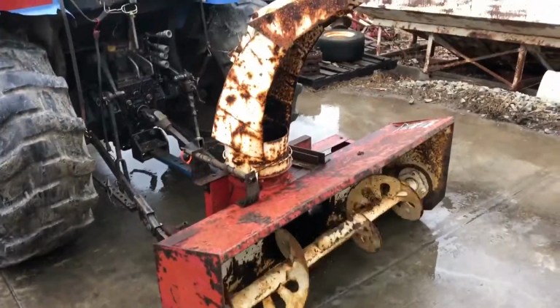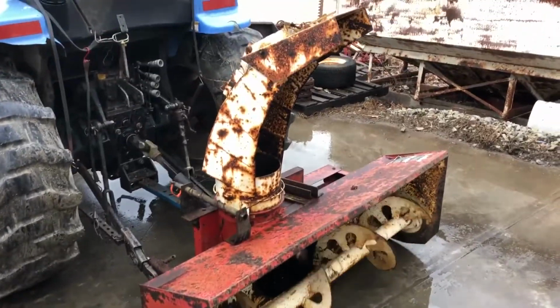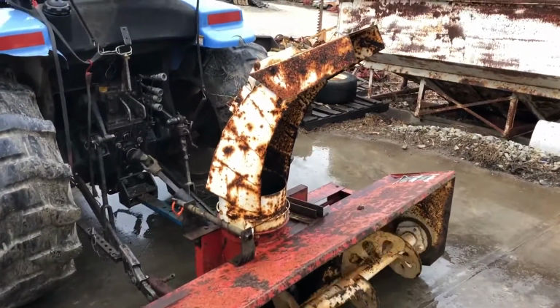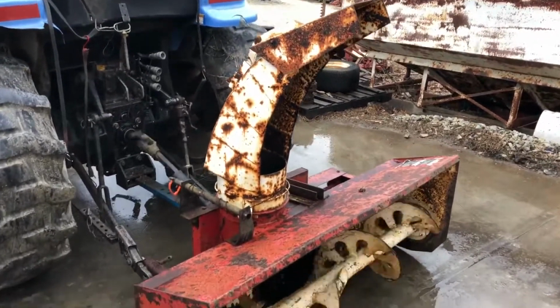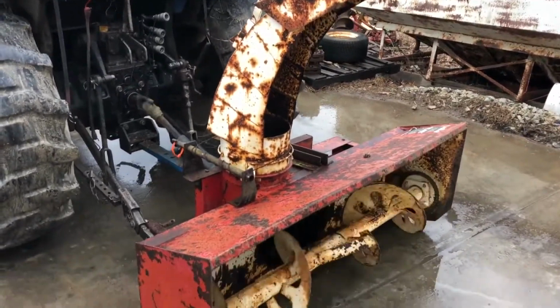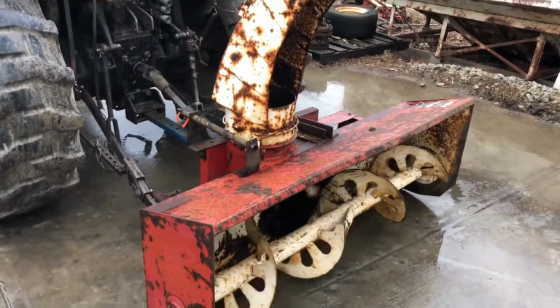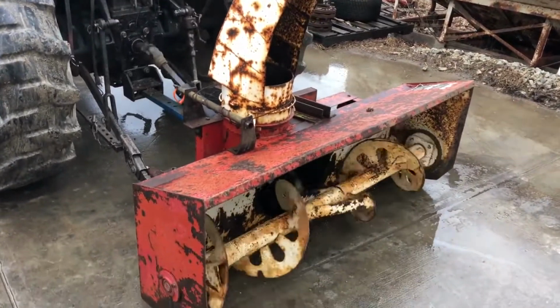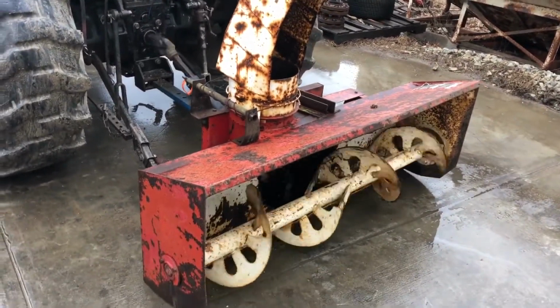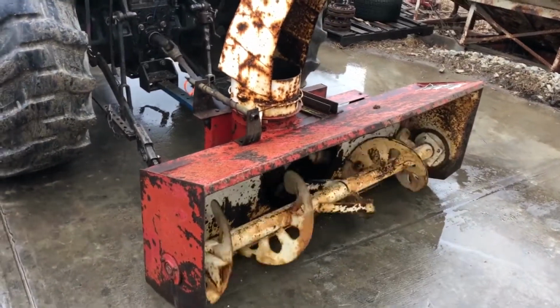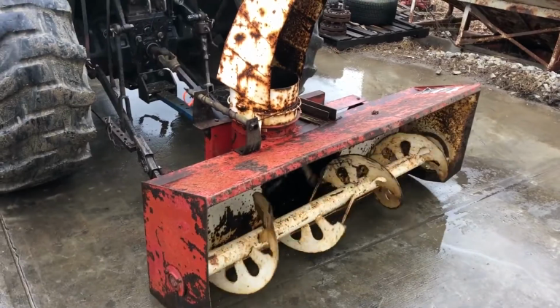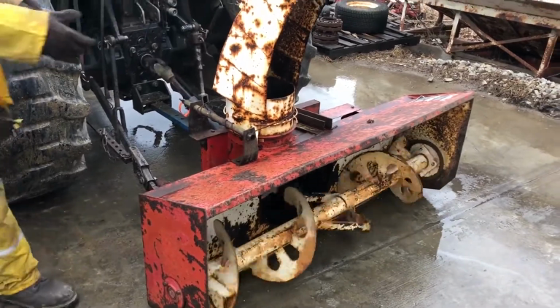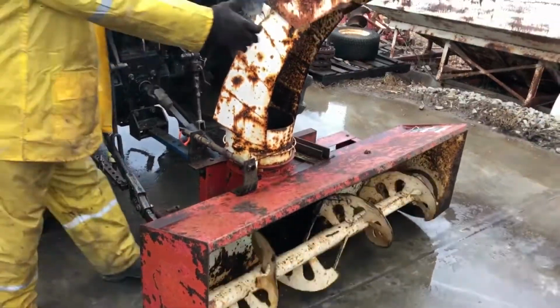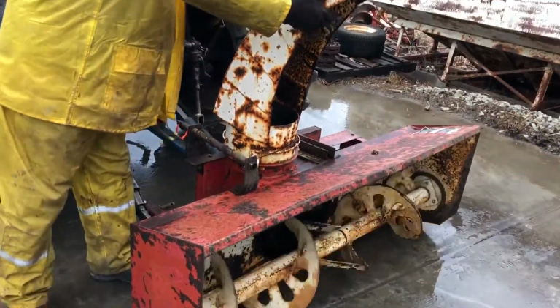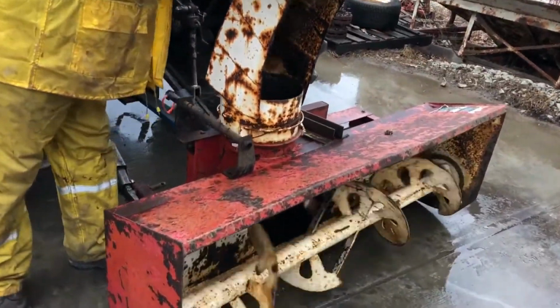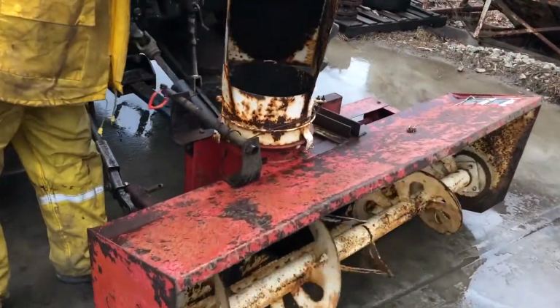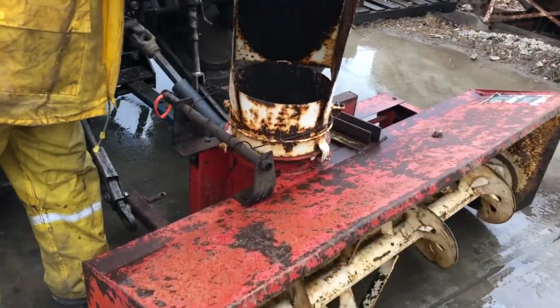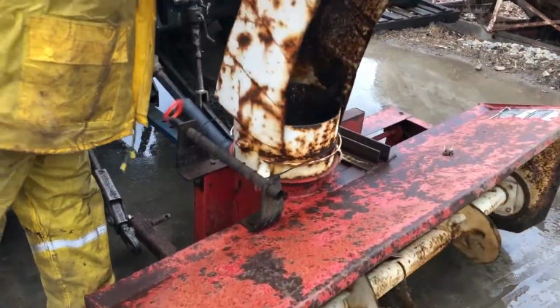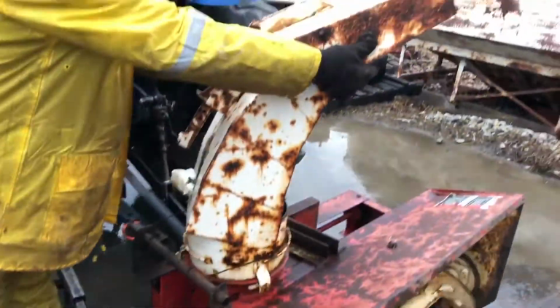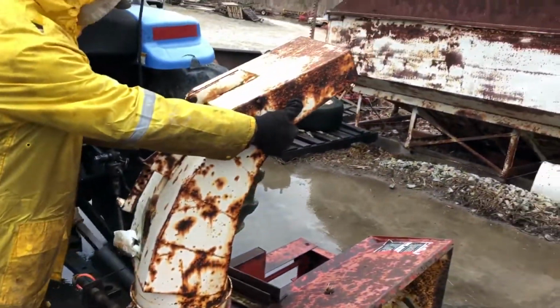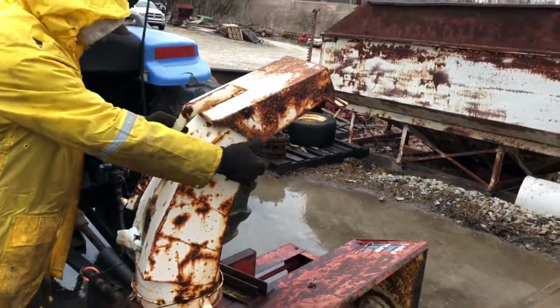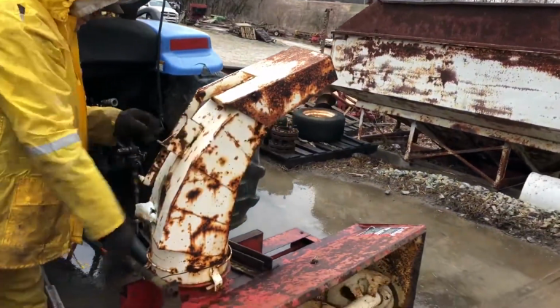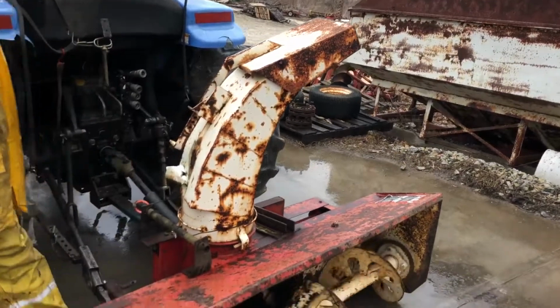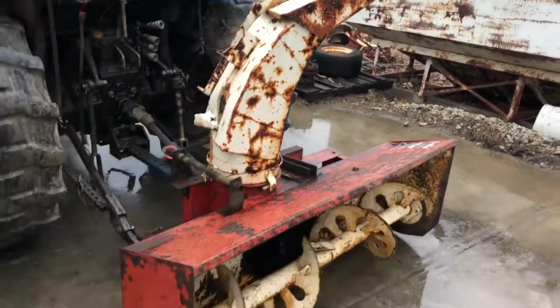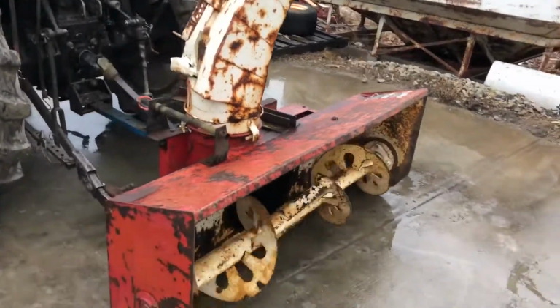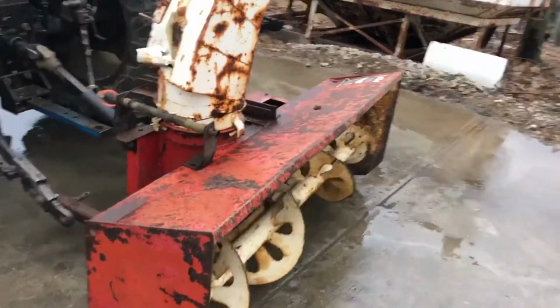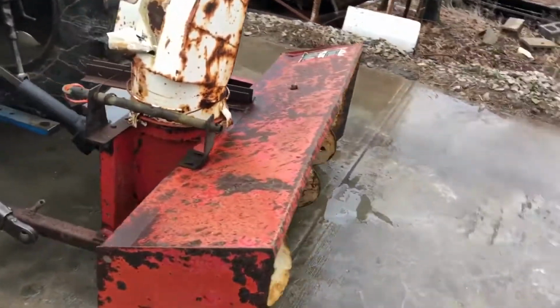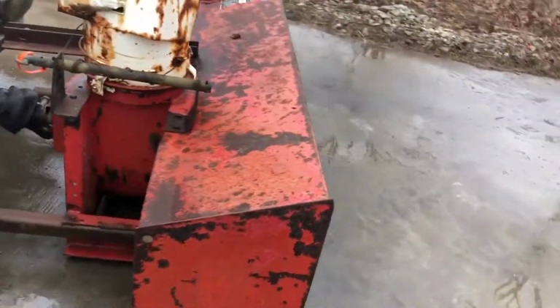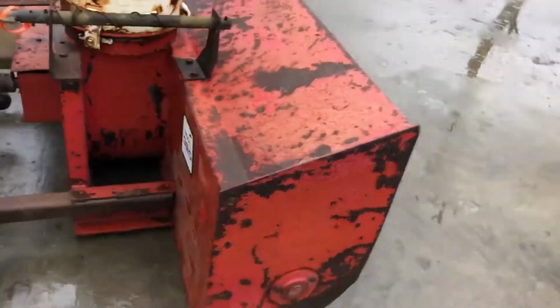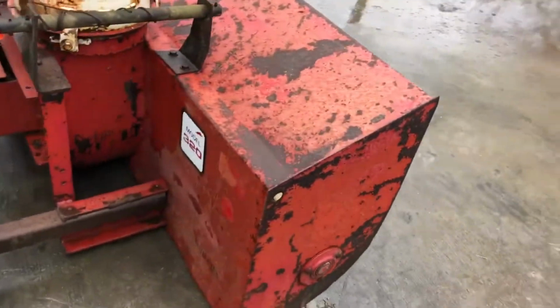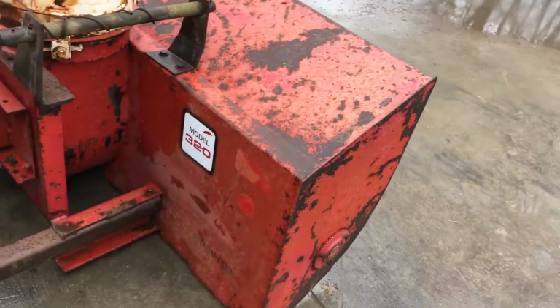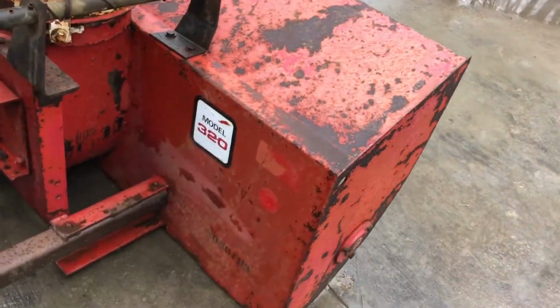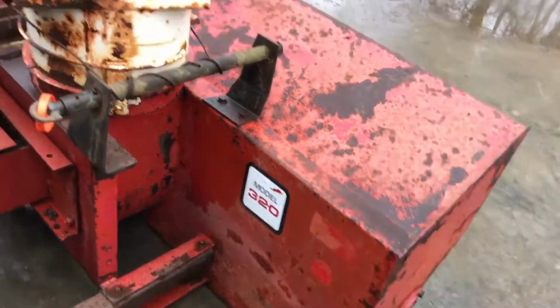There's a little three-point hitch snow blower. It's a McKee Model 320, I believe is the model number on it. There you can see the blower, the blow chute — it turns freely. The crank is missing right there on that shaft, but that wouldn't be hard to fix.